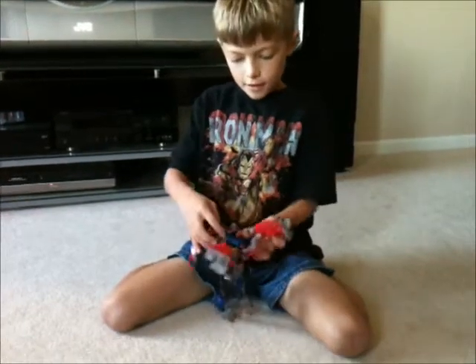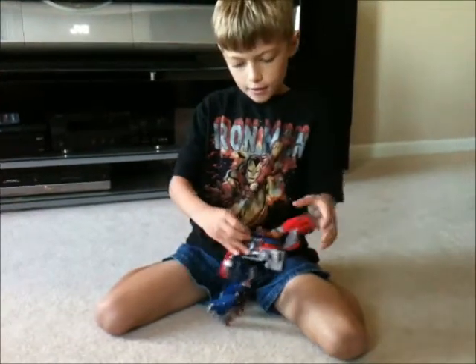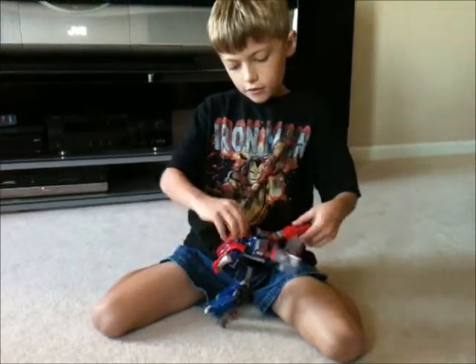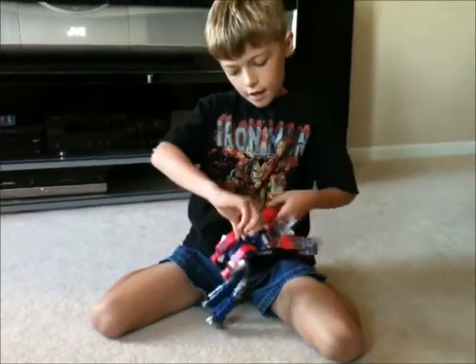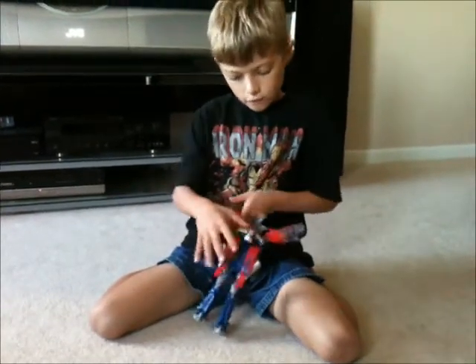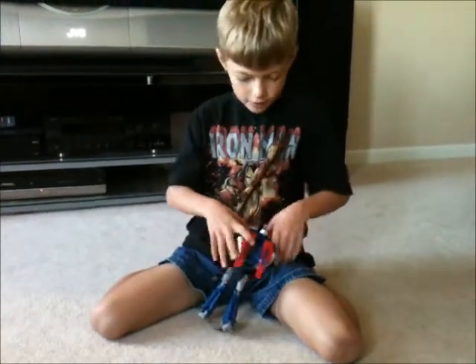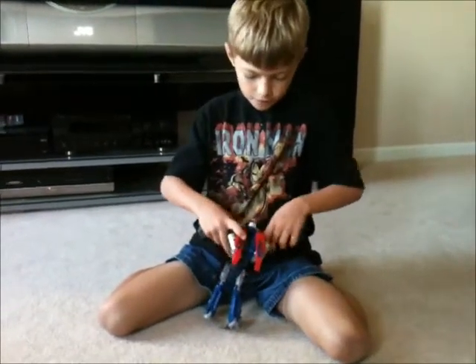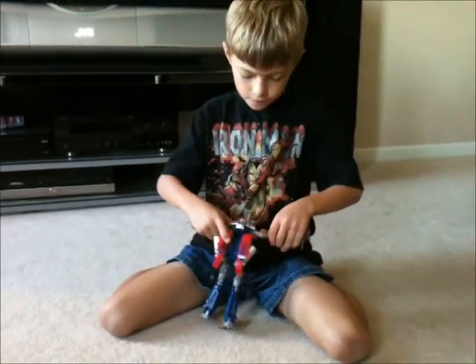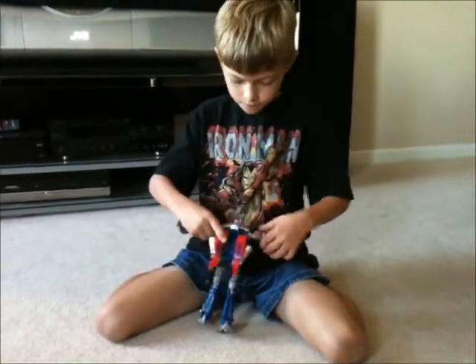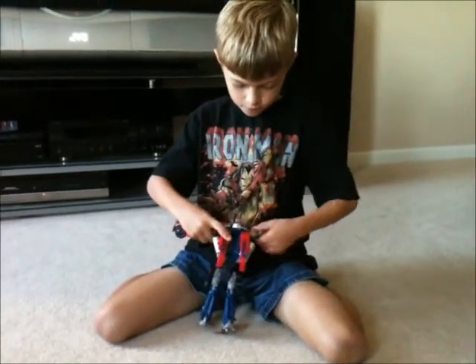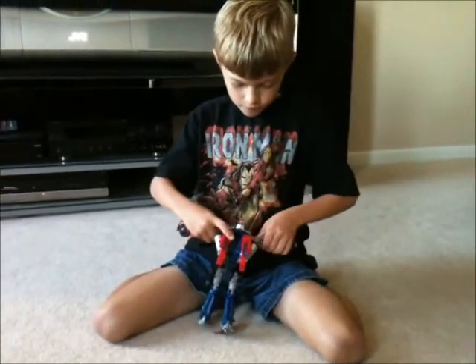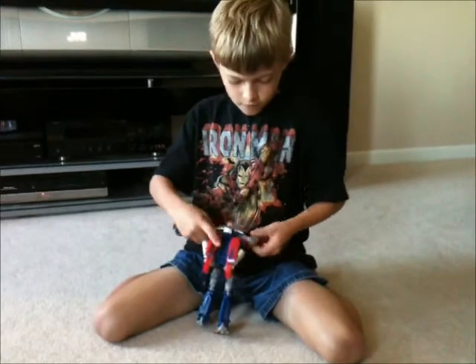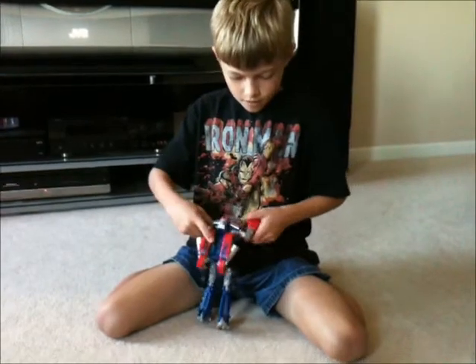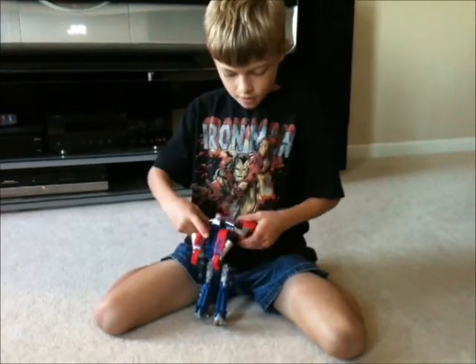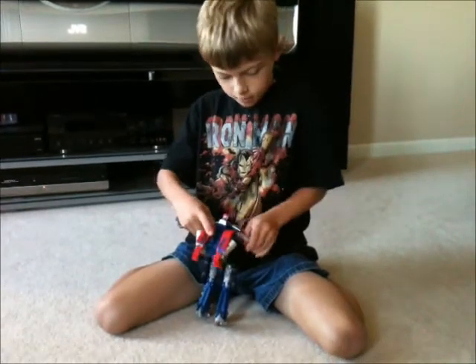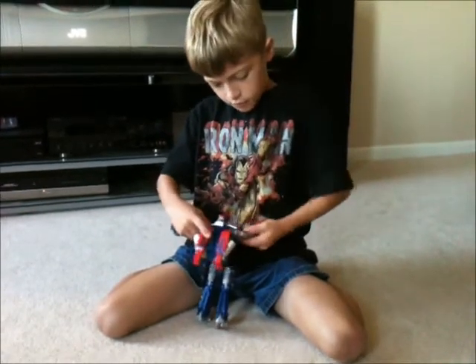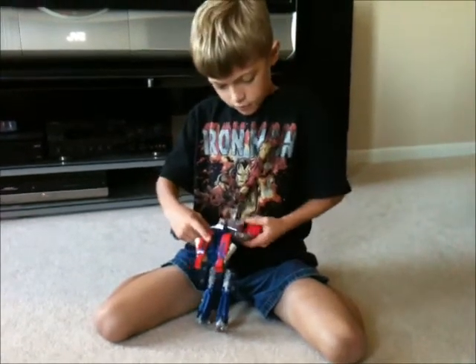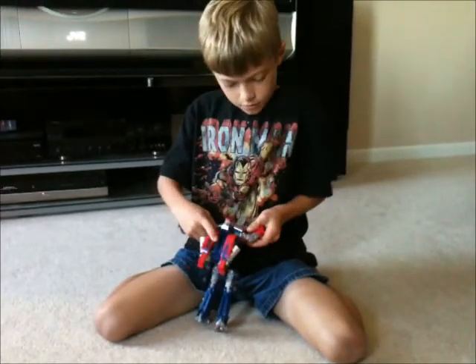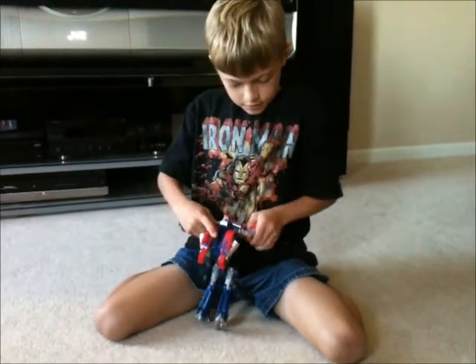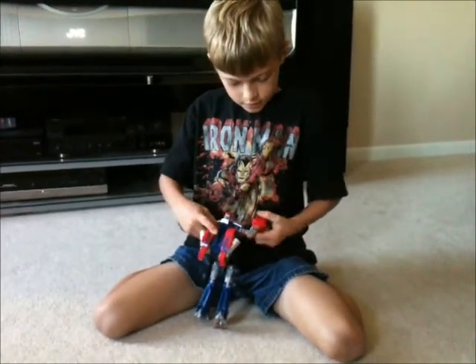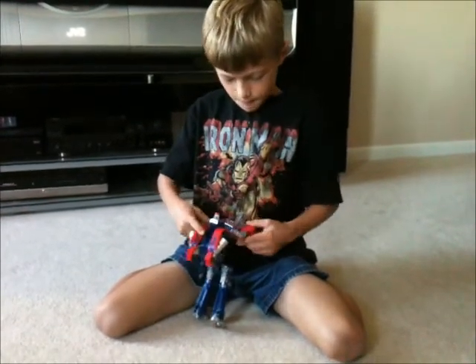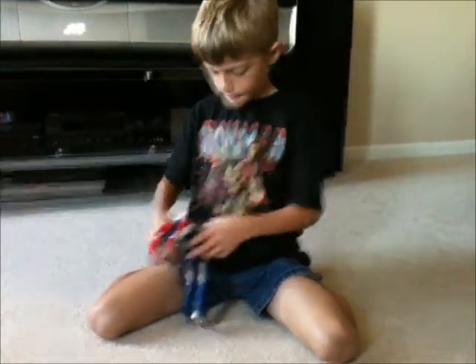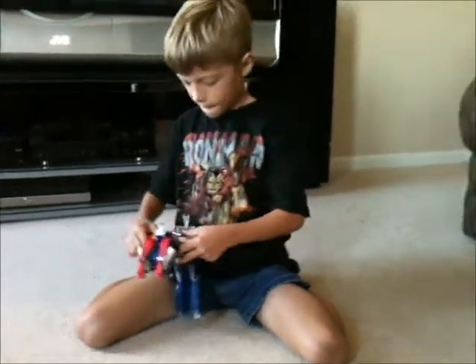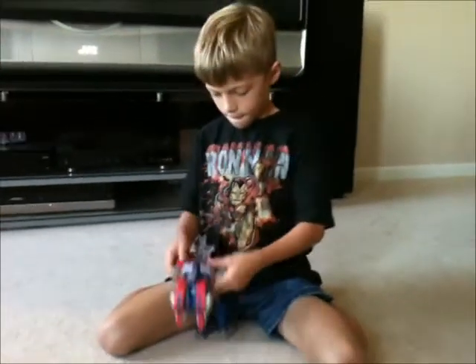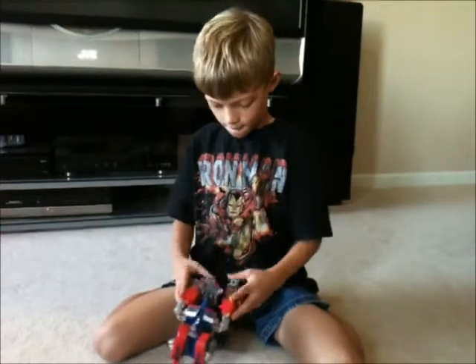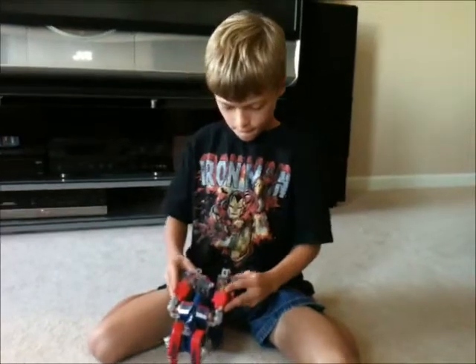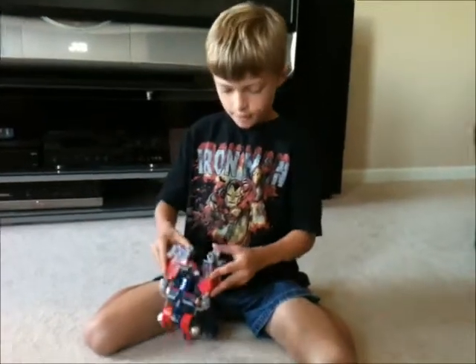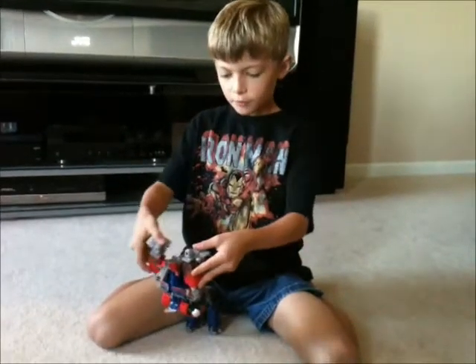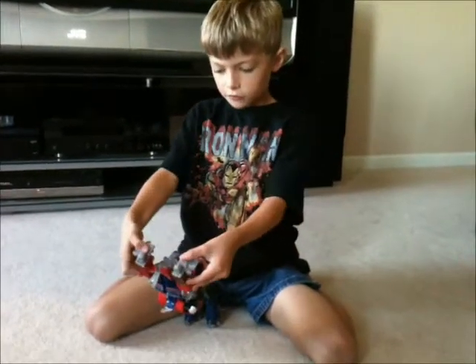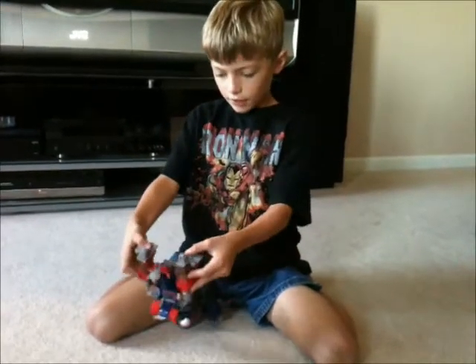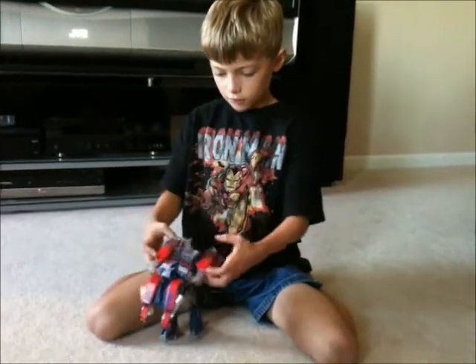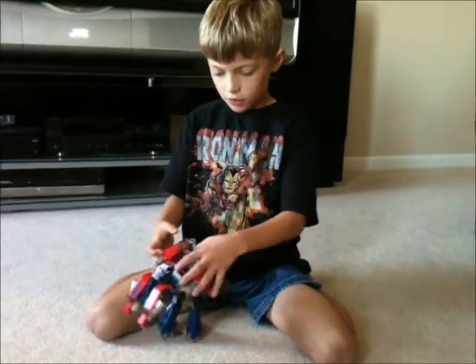And there's his head right there. And they should be closed down like this when you're done.